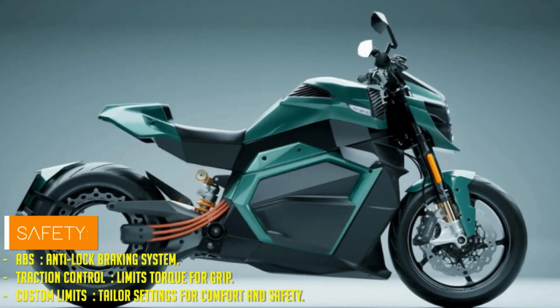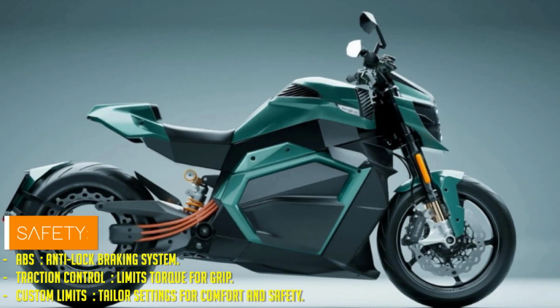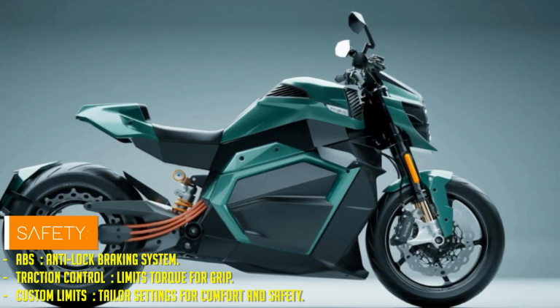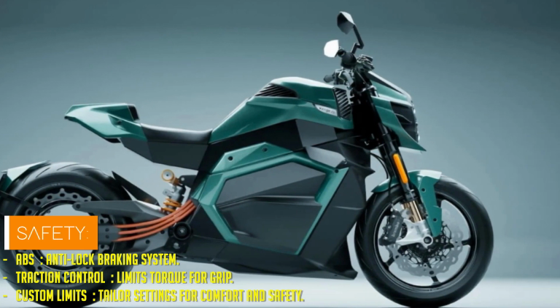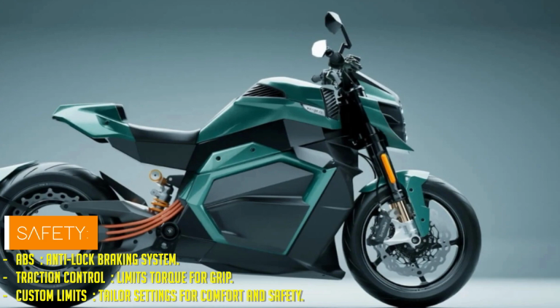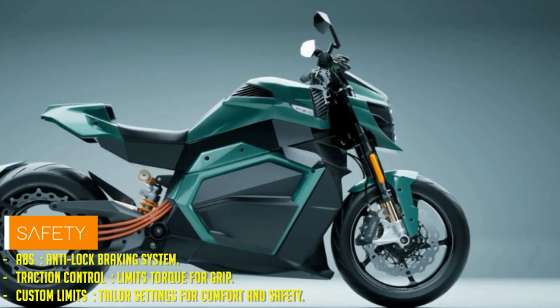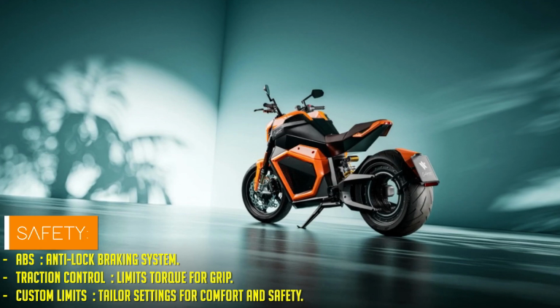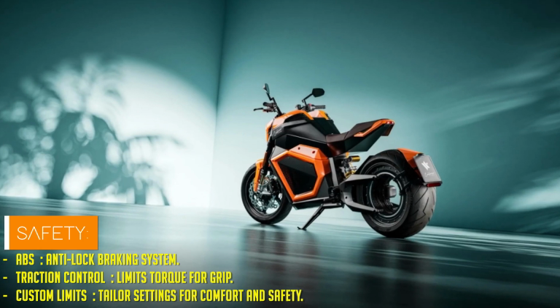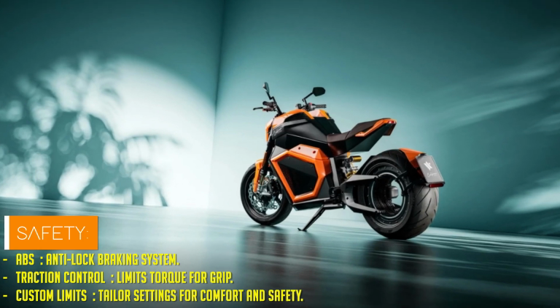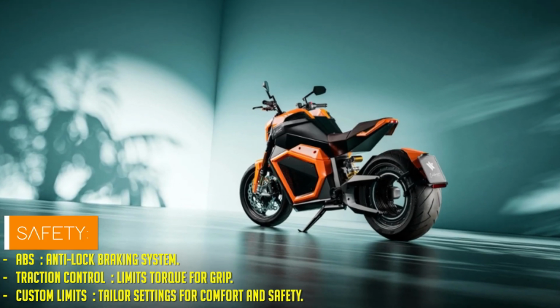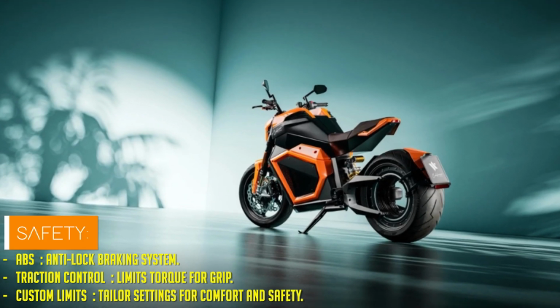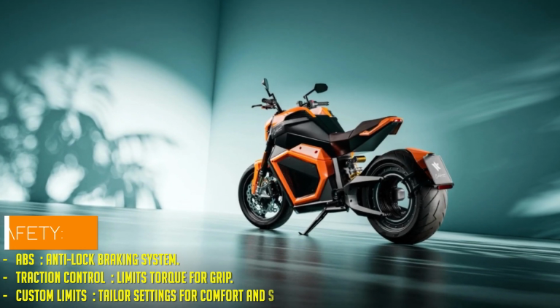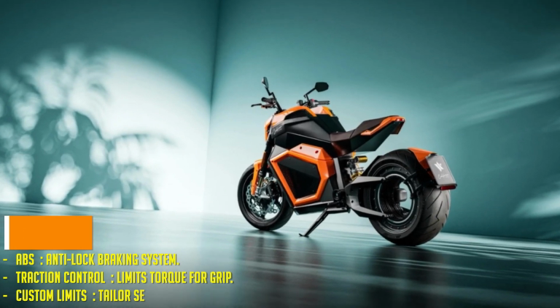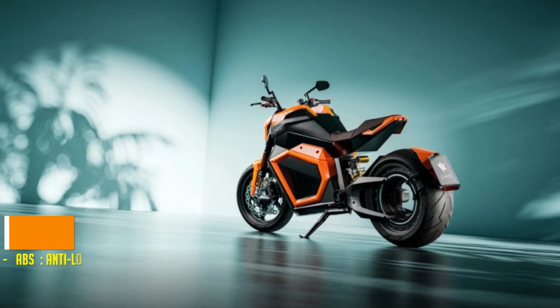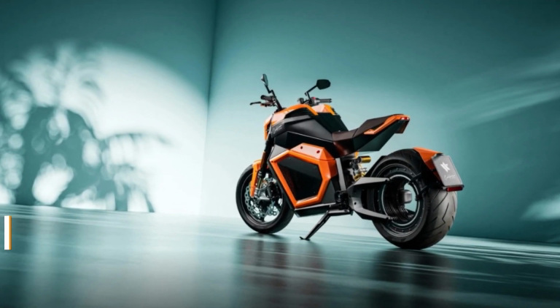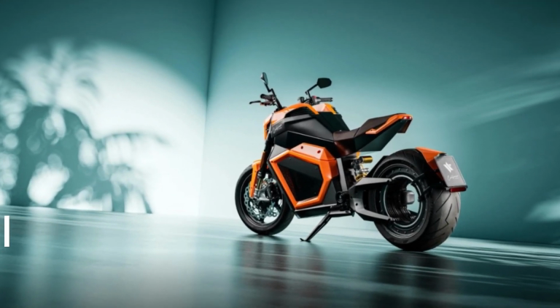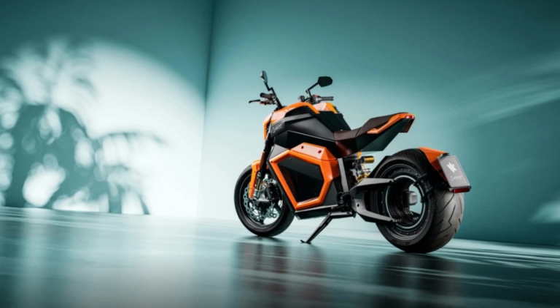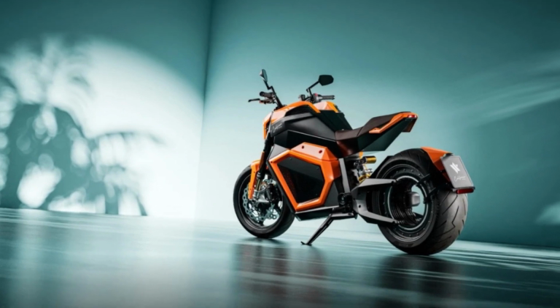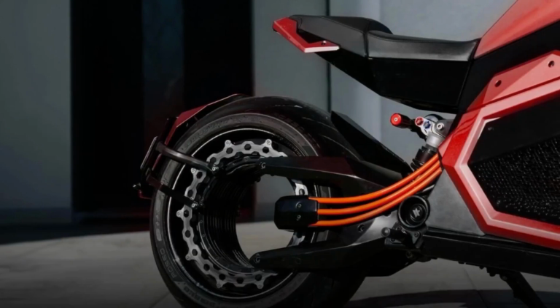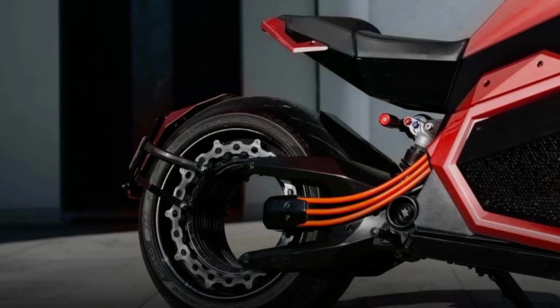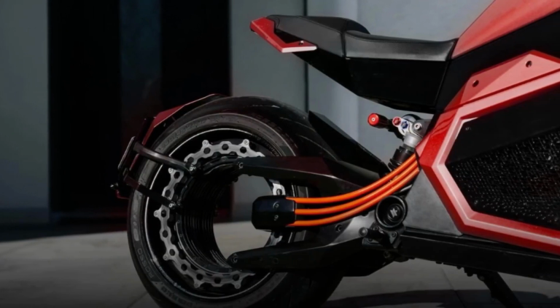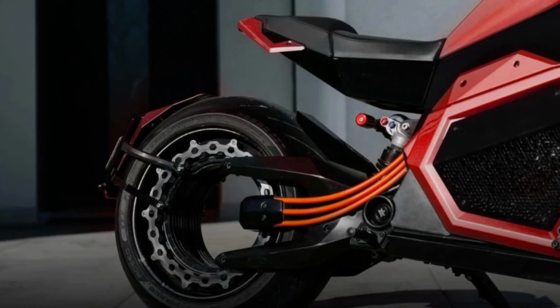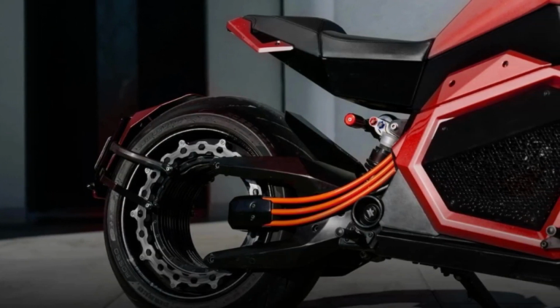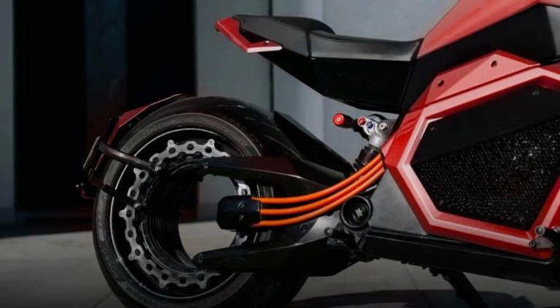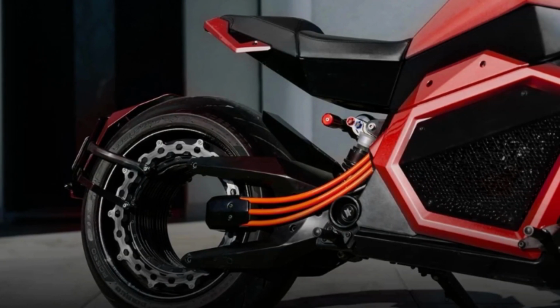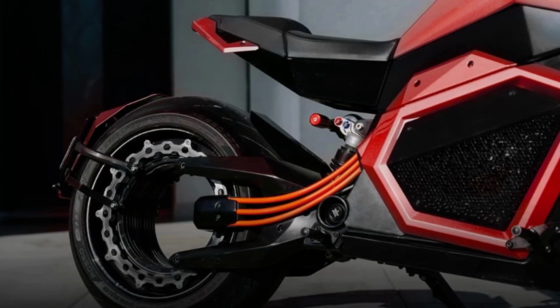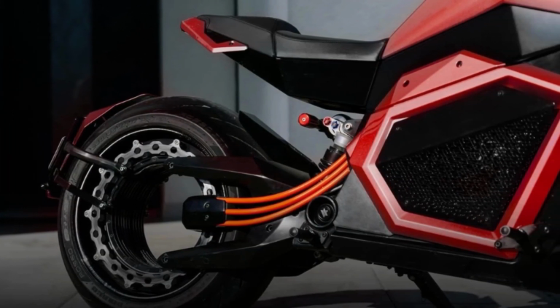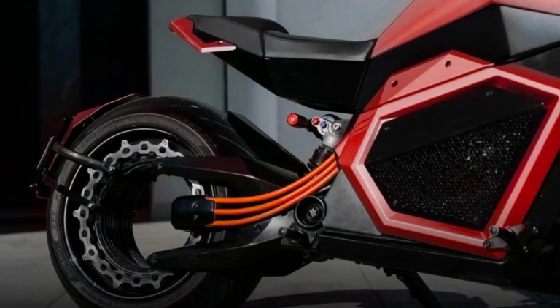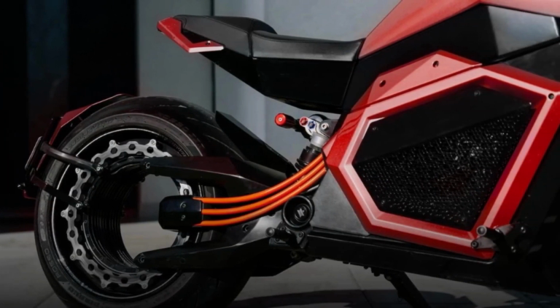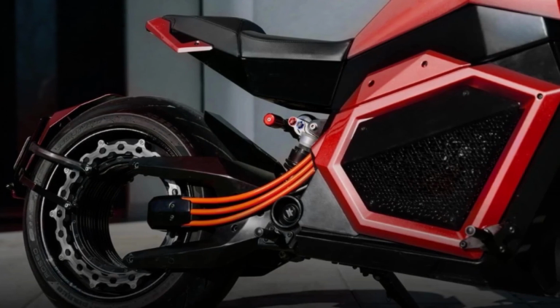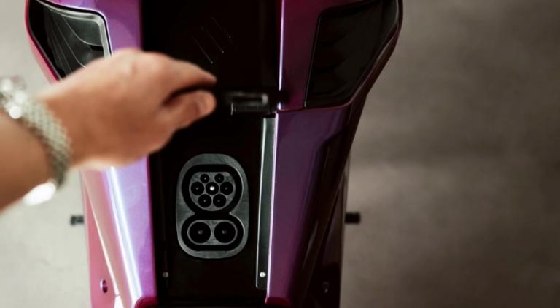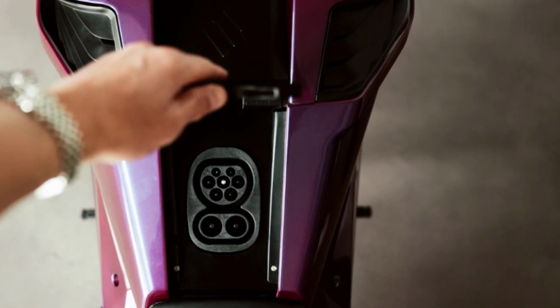Let's talk ride modes: Range, Zen, Beast, and Custom. Because apparently, your mood should dictate whether you ride like a Zen Master or a Raging Bull. I'm just waiting for the Monday morning commute mode.